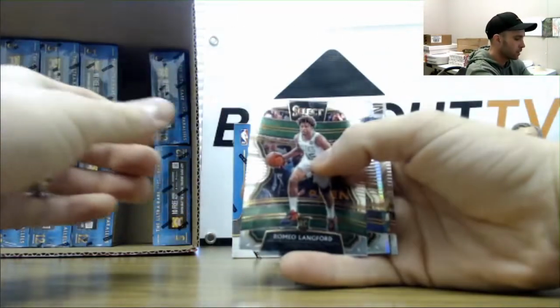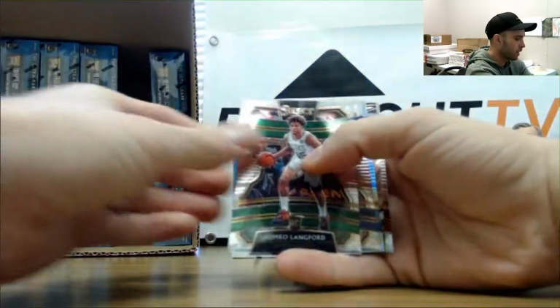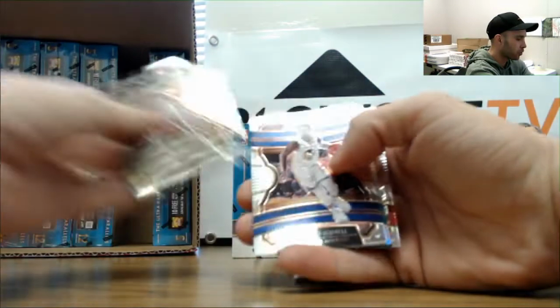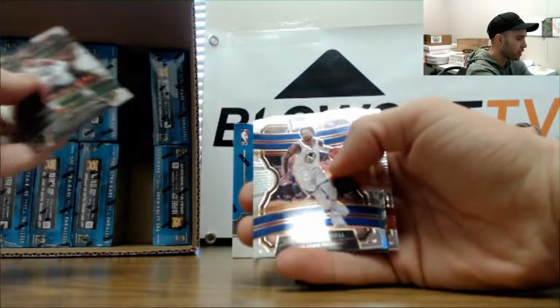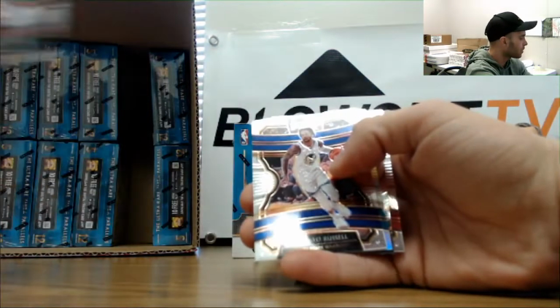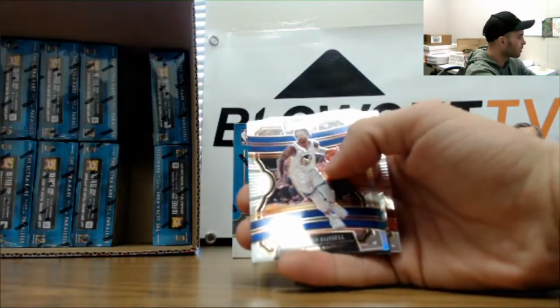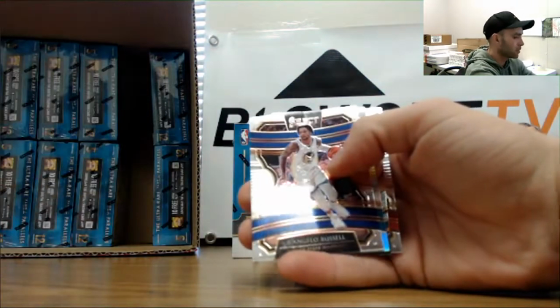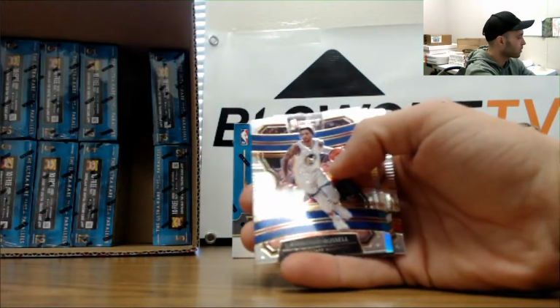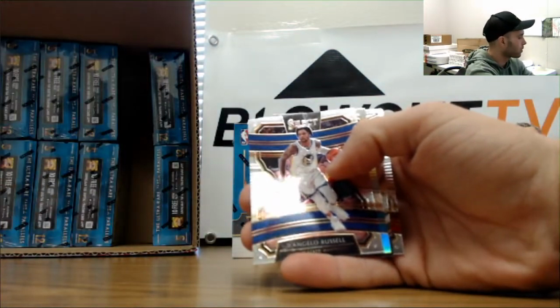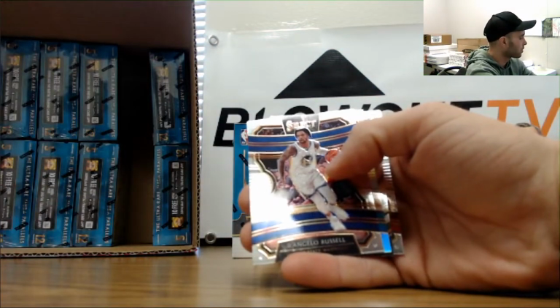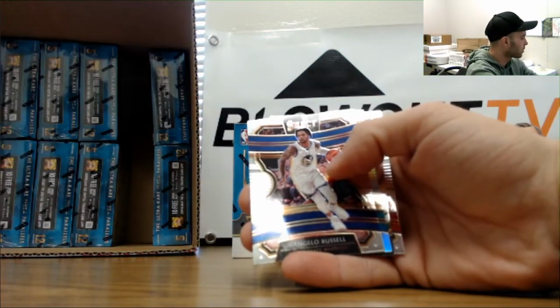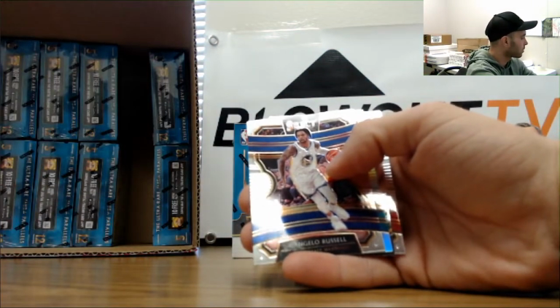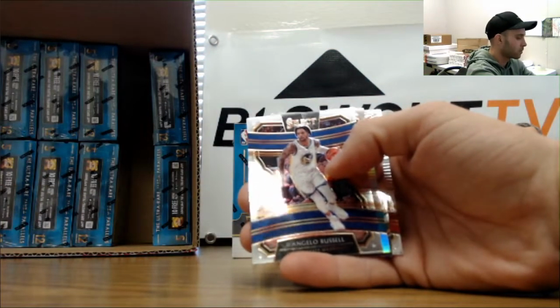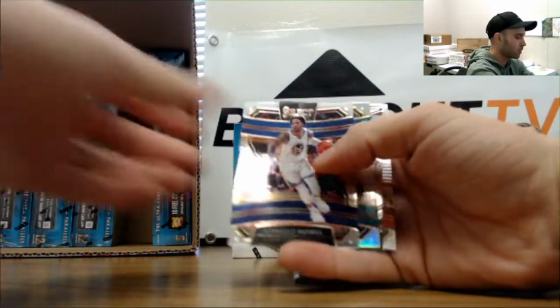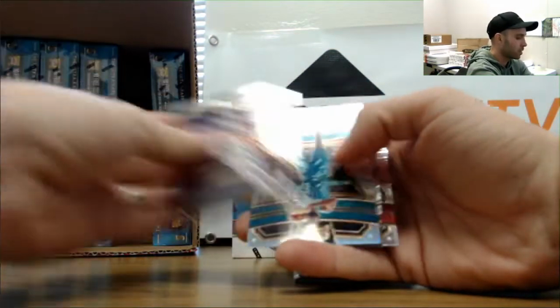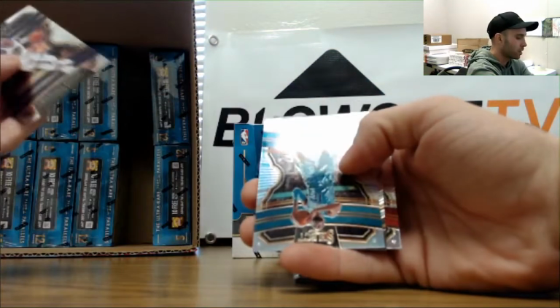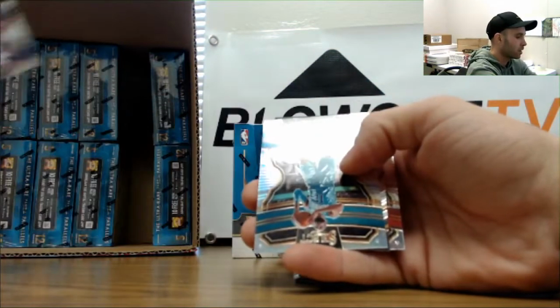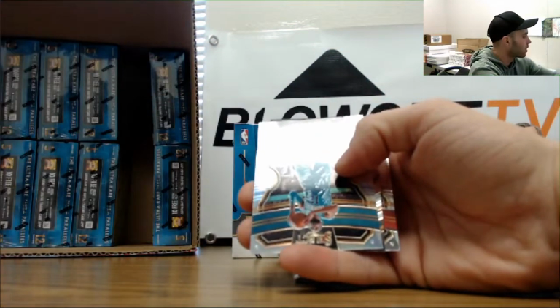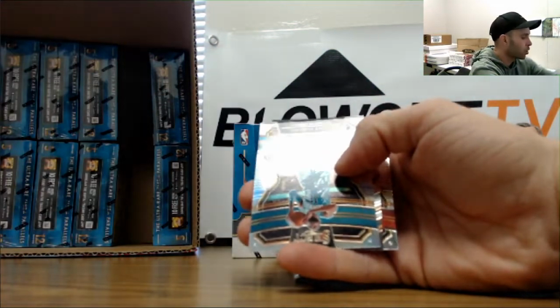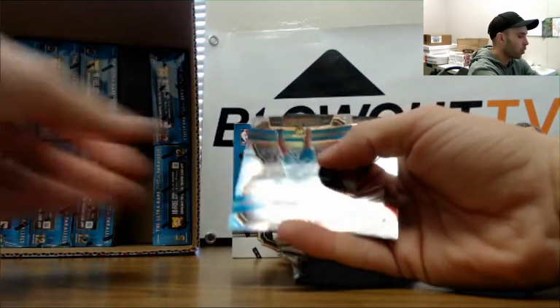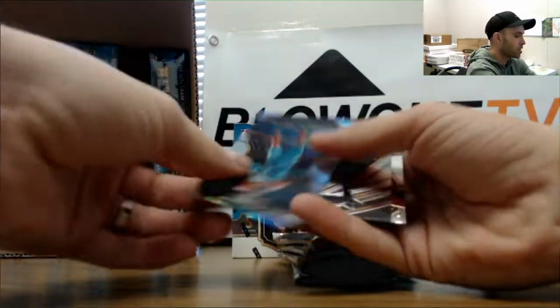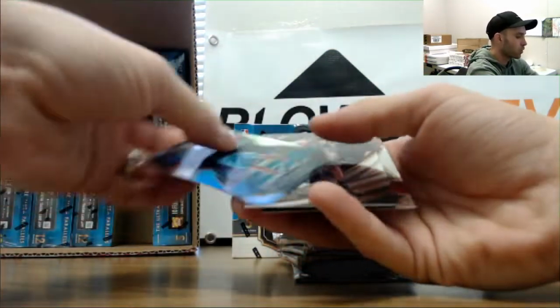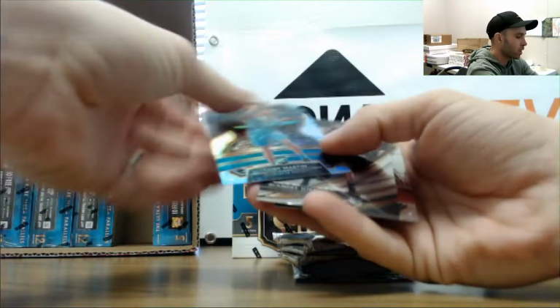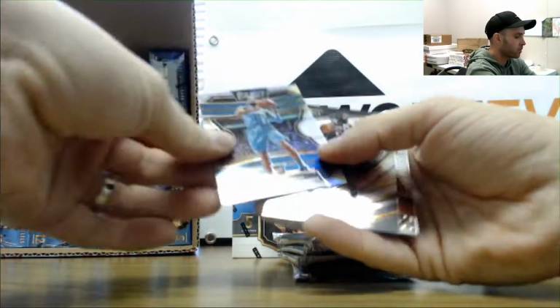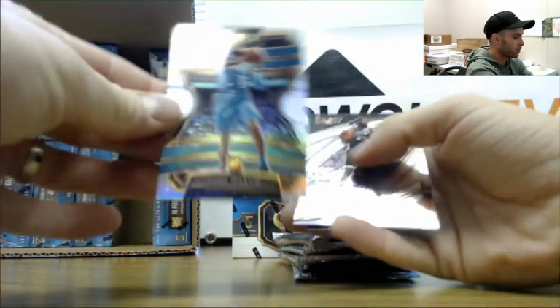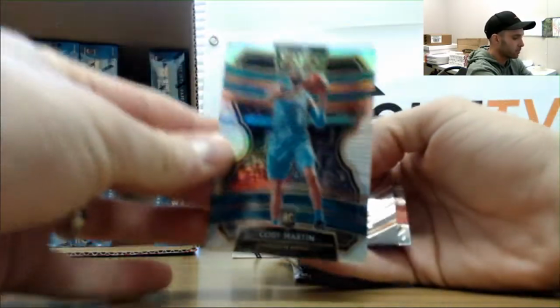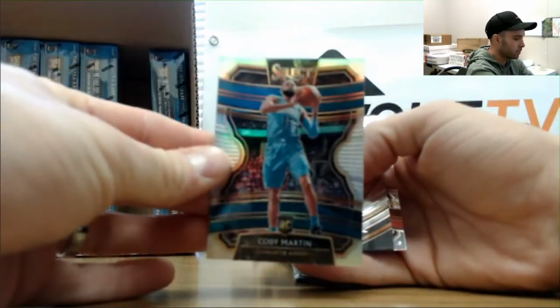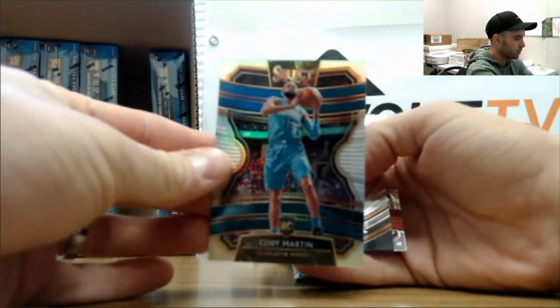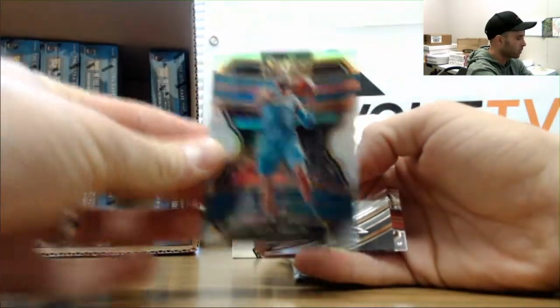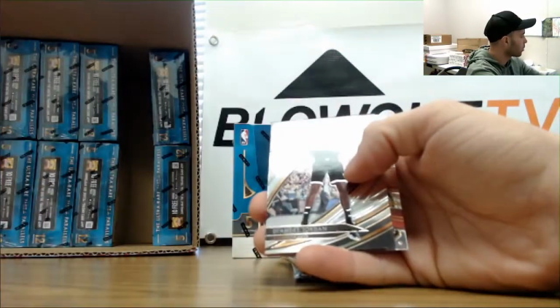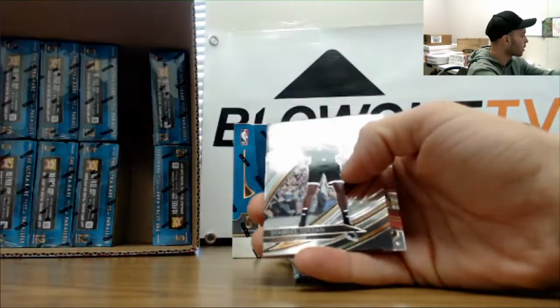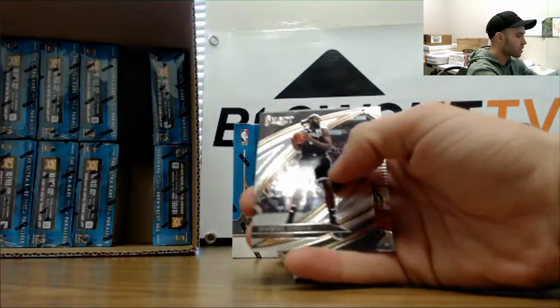Langford rookie, Cody Martin silver rookie - Hornets.